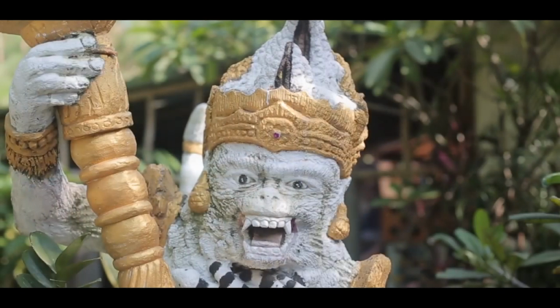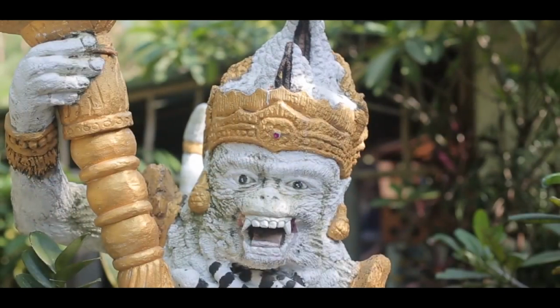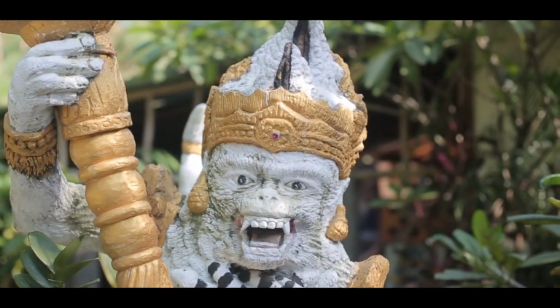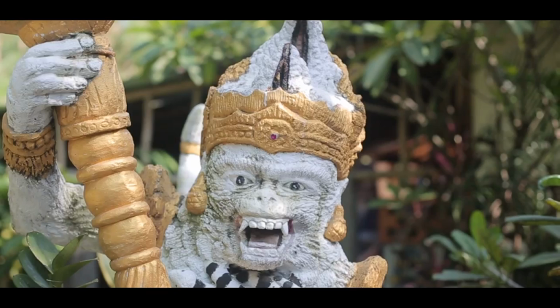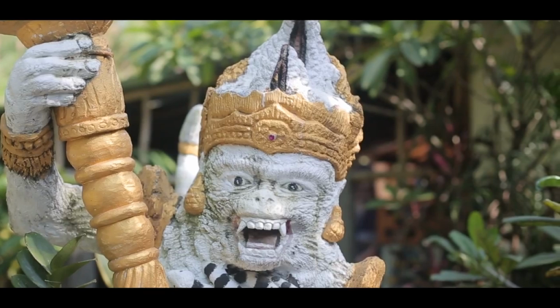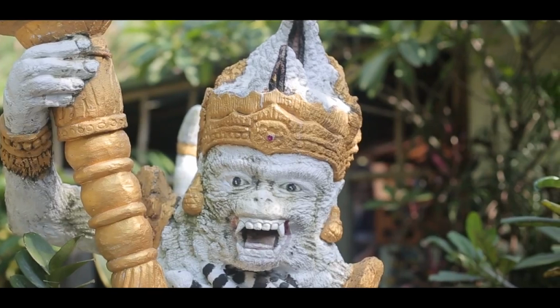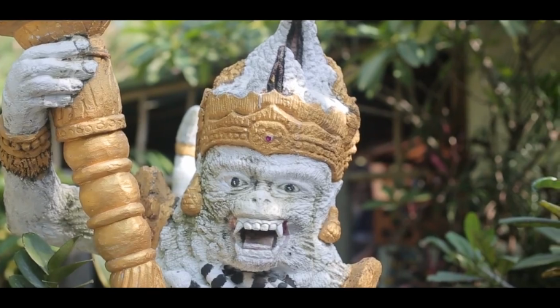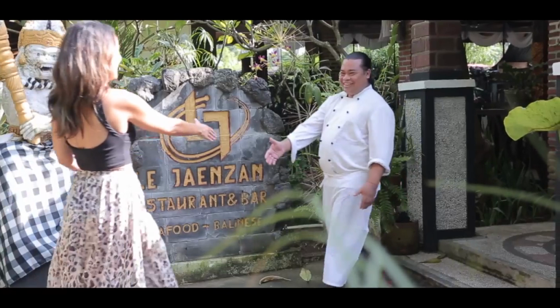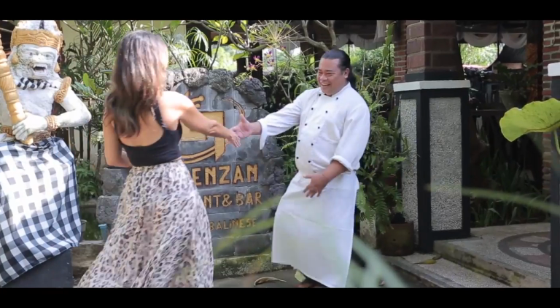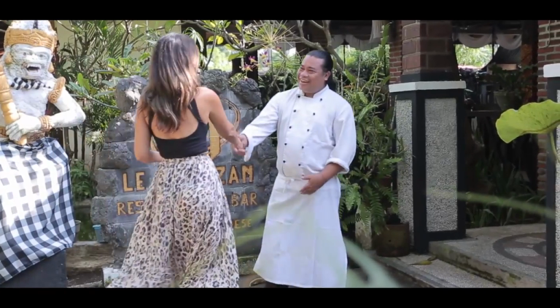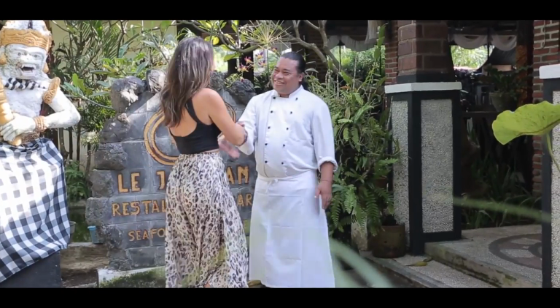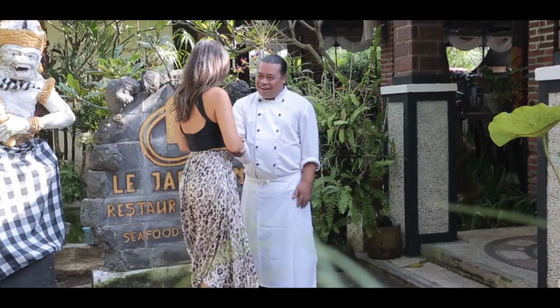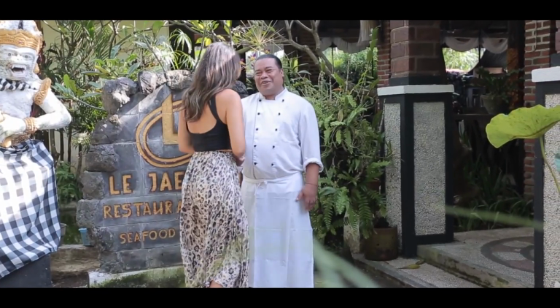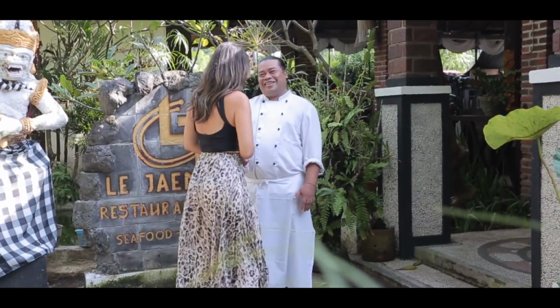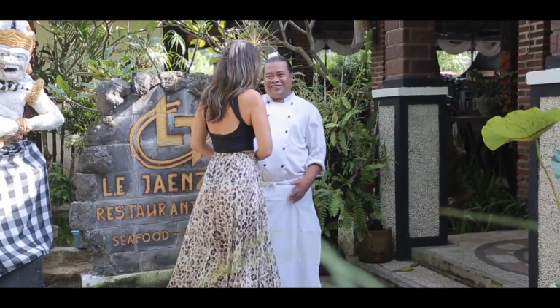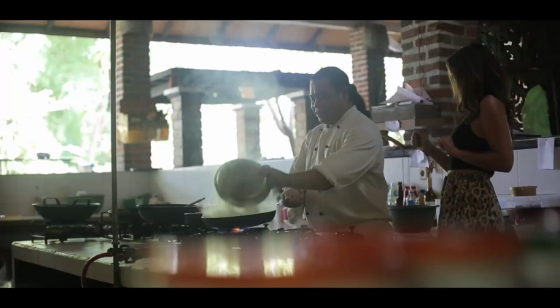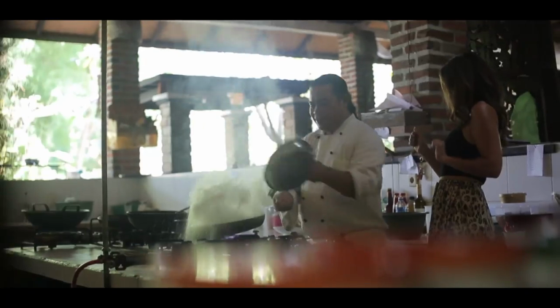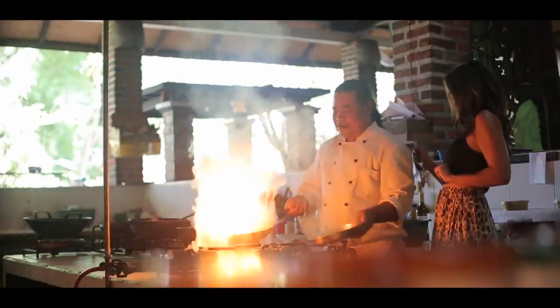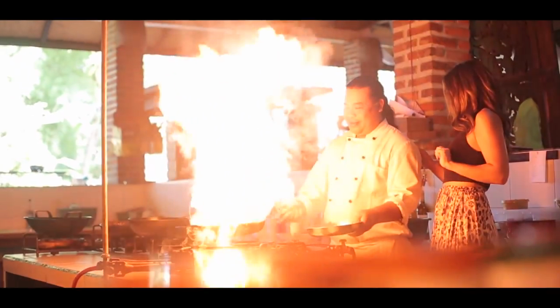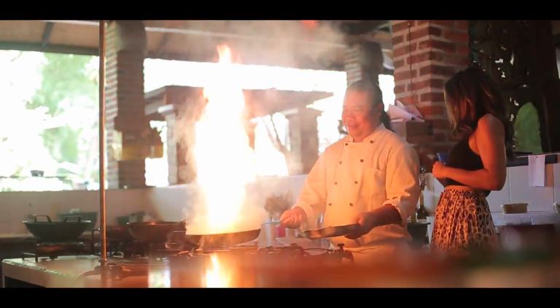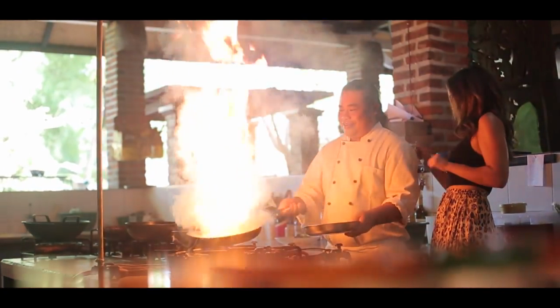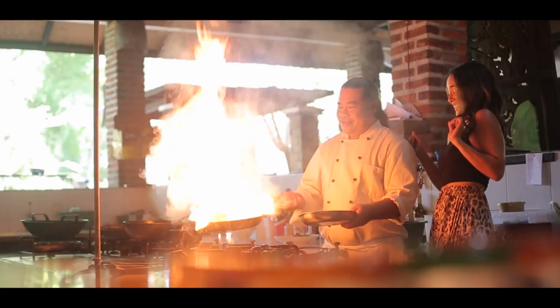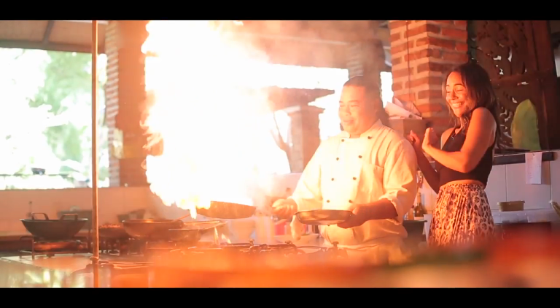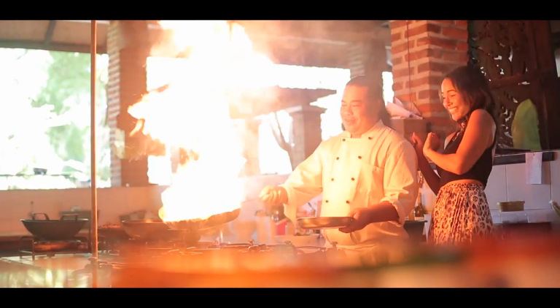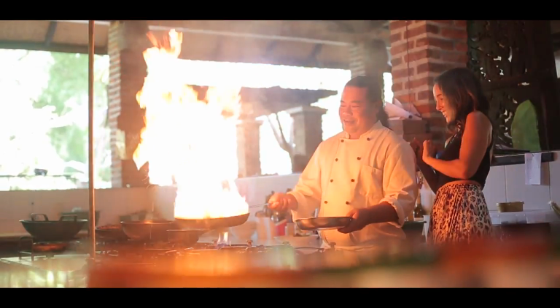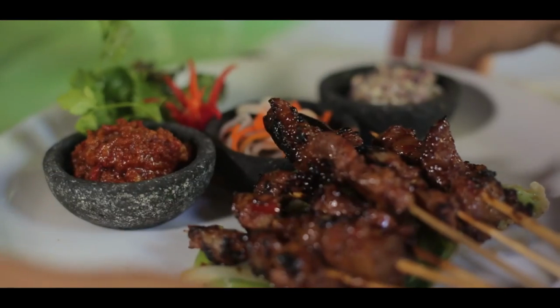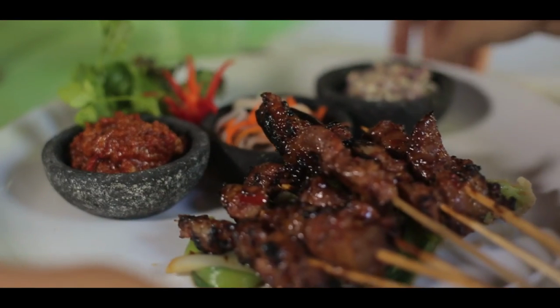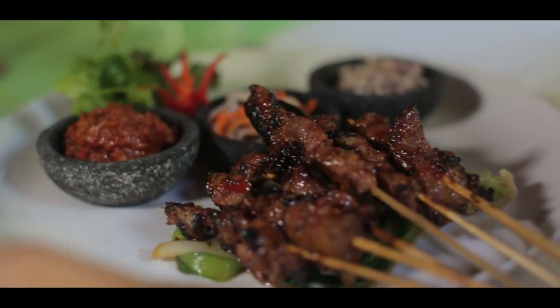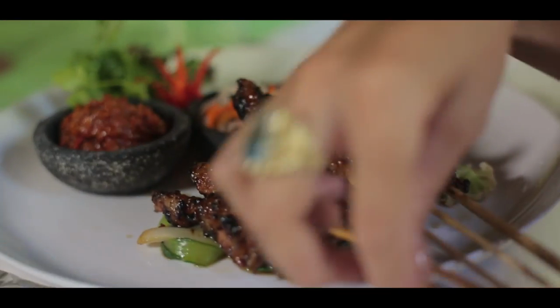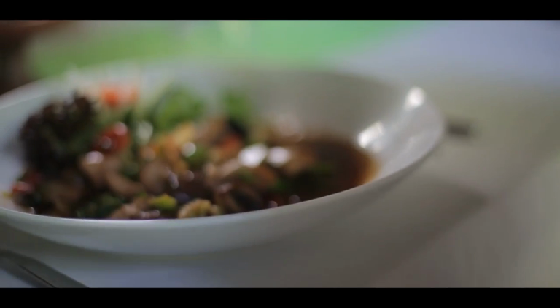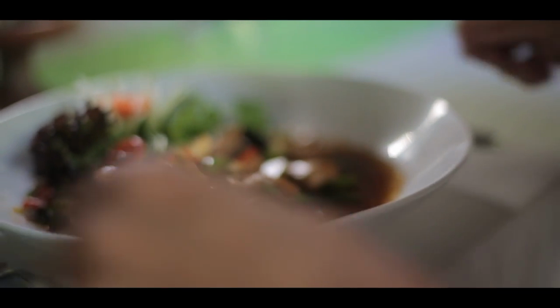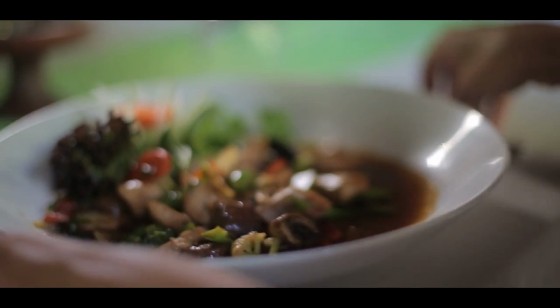For an authentic Indonesian experience I highly recommend popping into Le Jensen, where head chef Katut will show you all of his secrets — well, almost all of them.